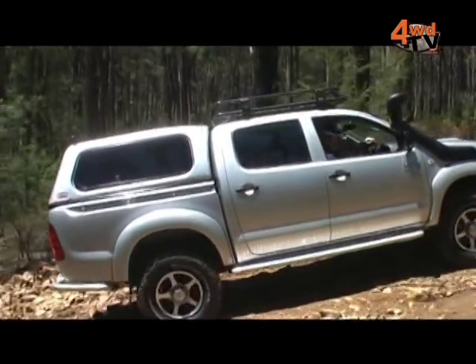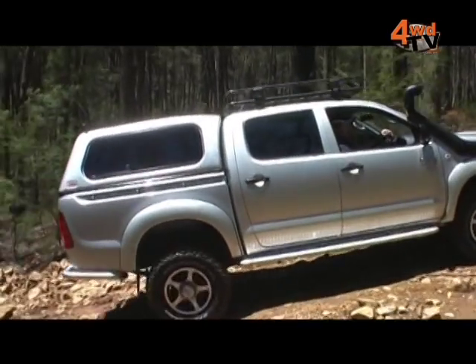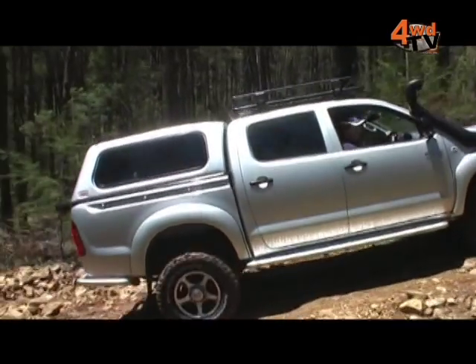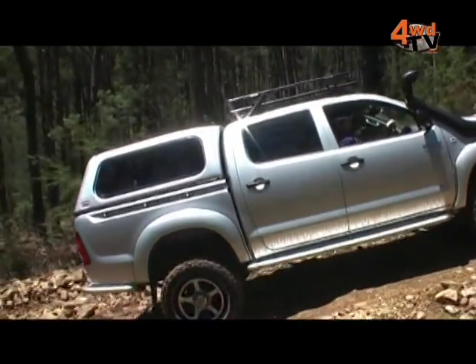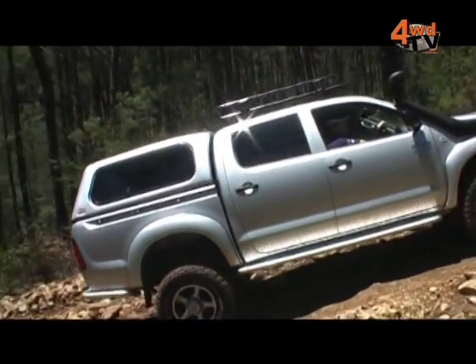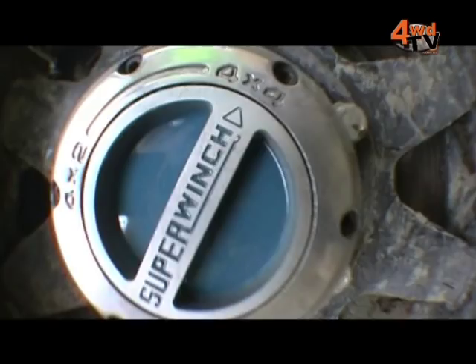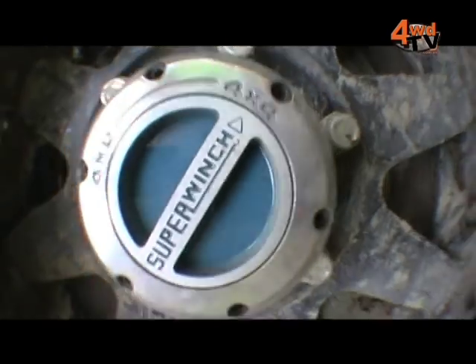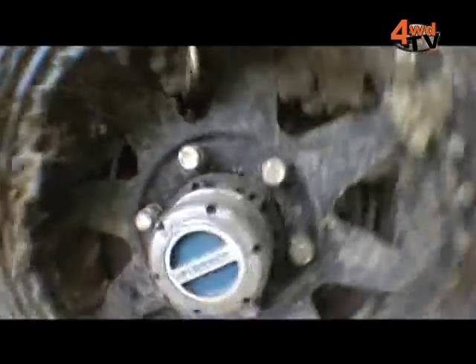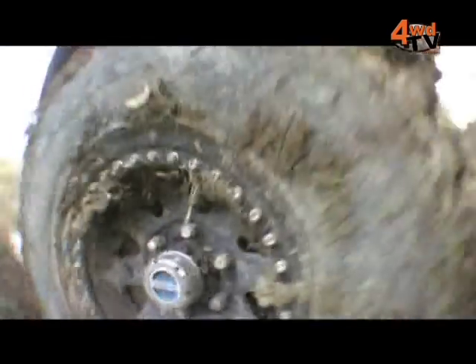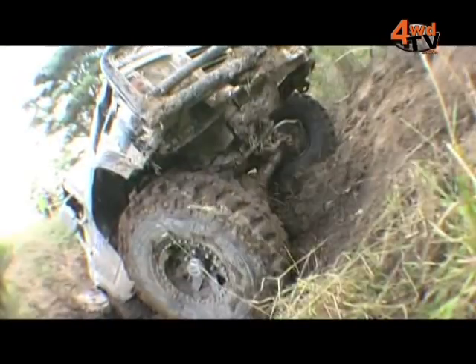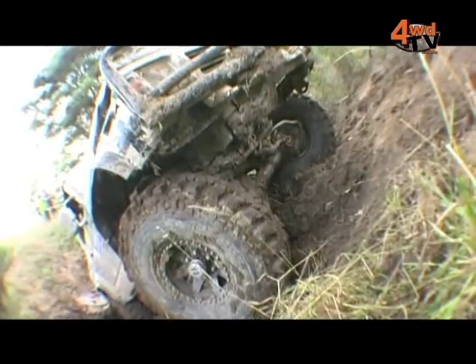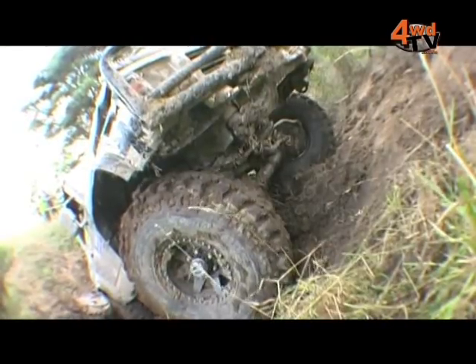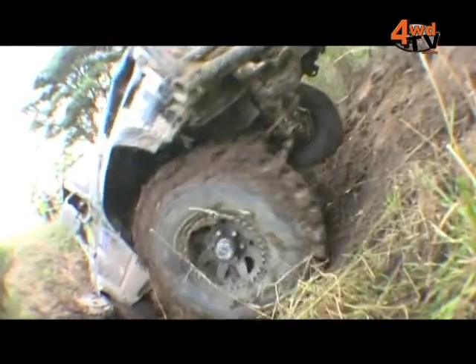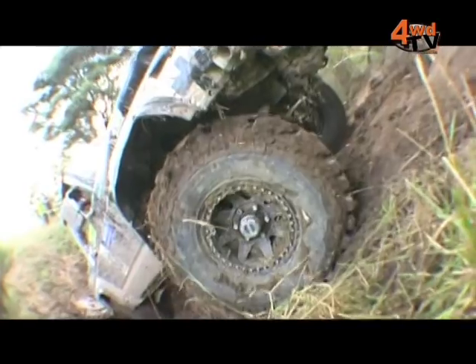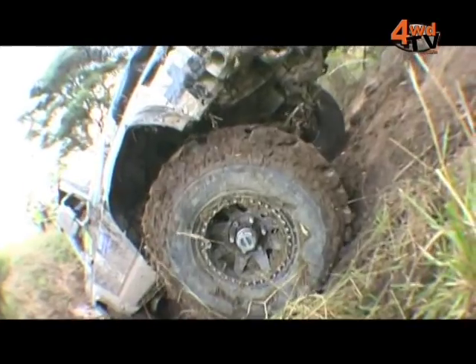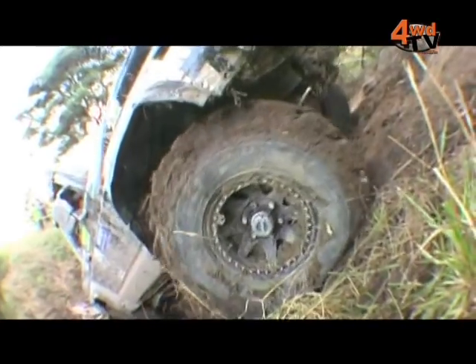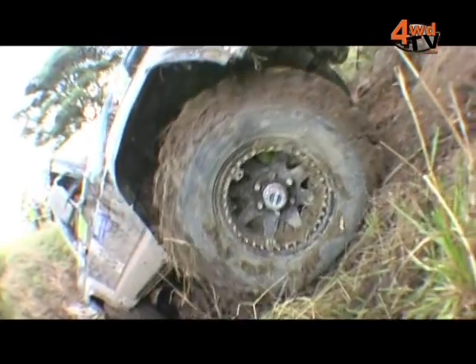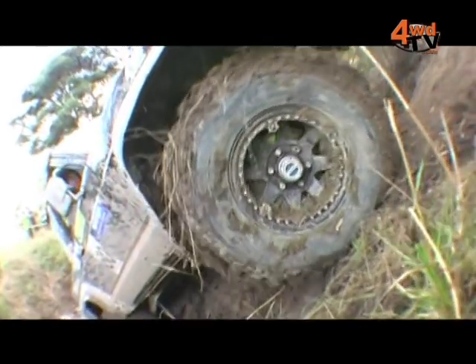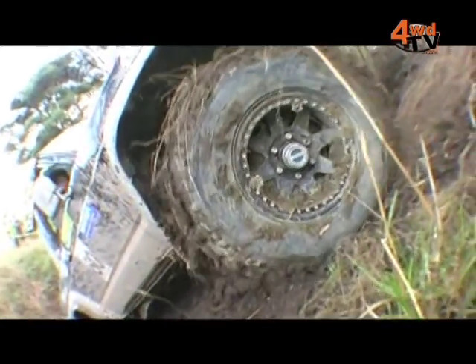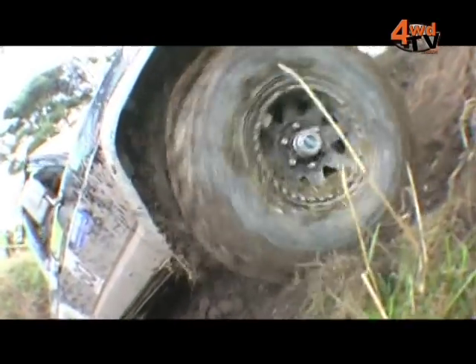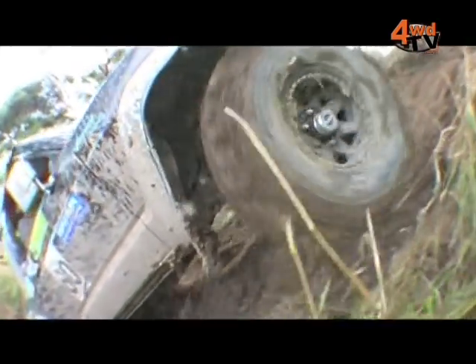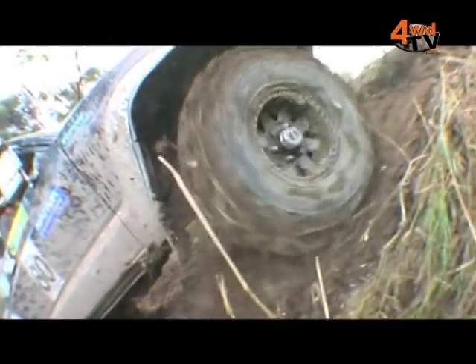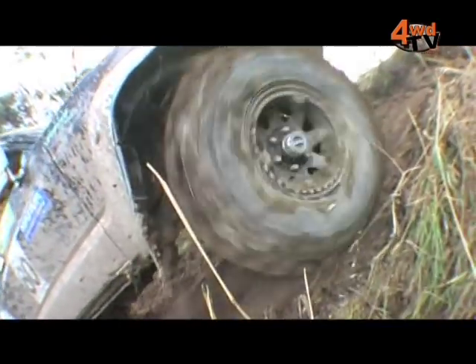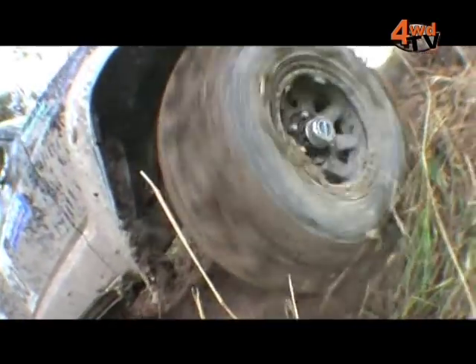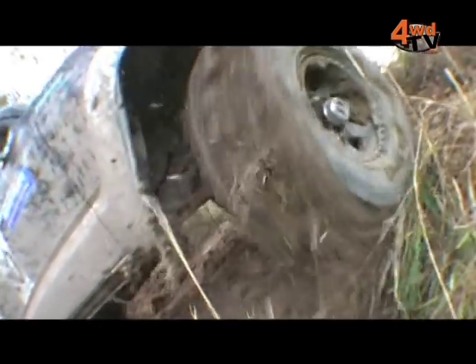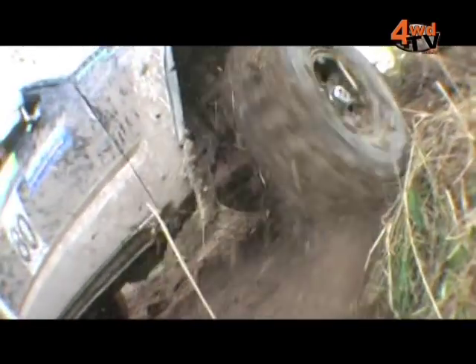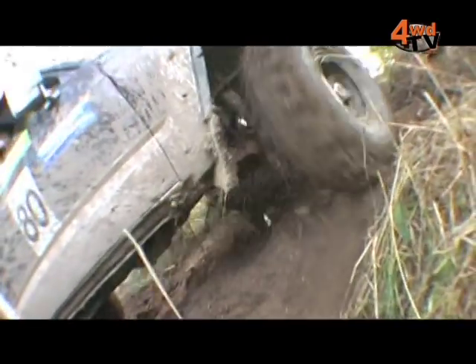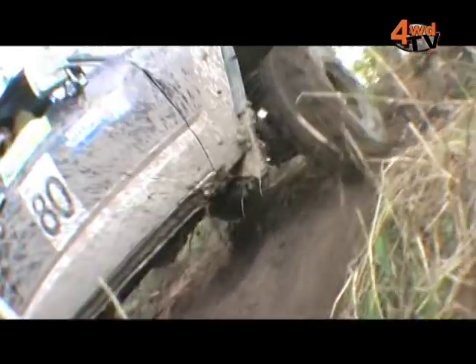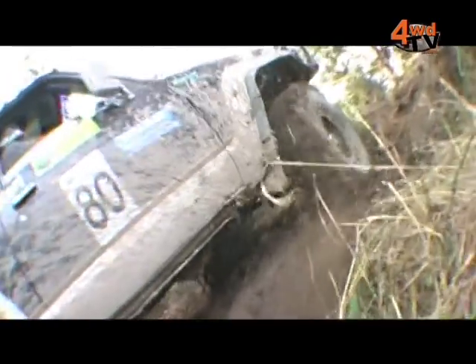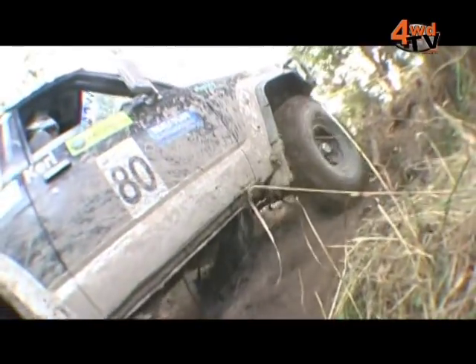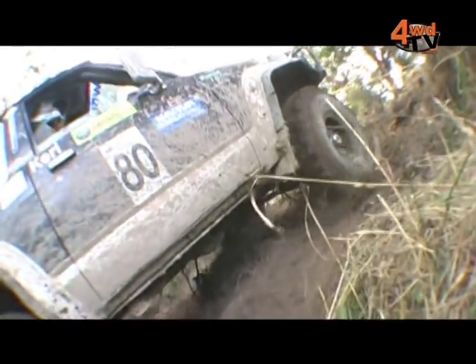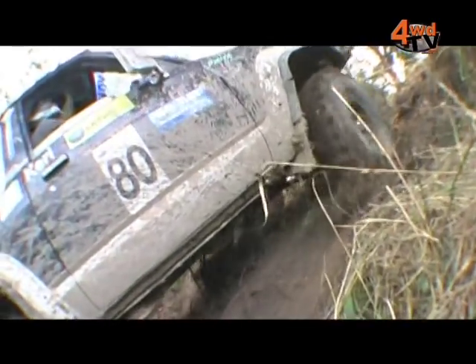Now Phil, in your opinion are aftermarket hubs stronger than original equipment? There's simply no doubt — the whole aftermarket manual hub market actually relies on the fact that OEM hubs are weak. There's just simply no doubt that they're a stronger alternative.